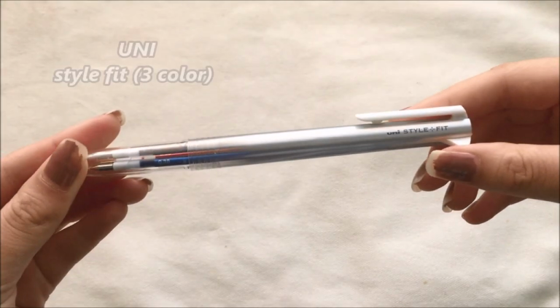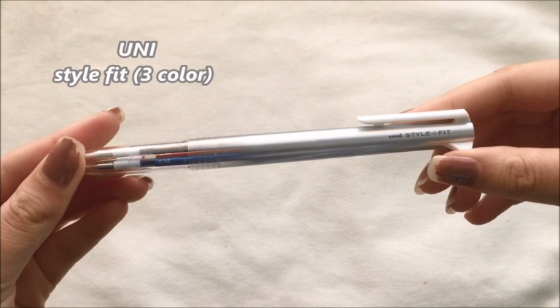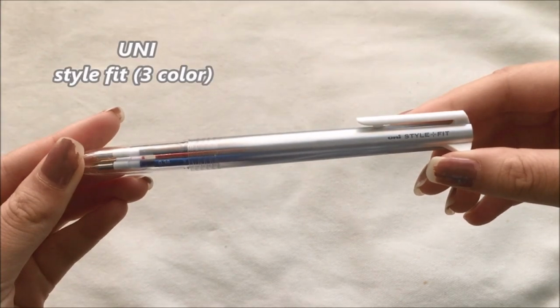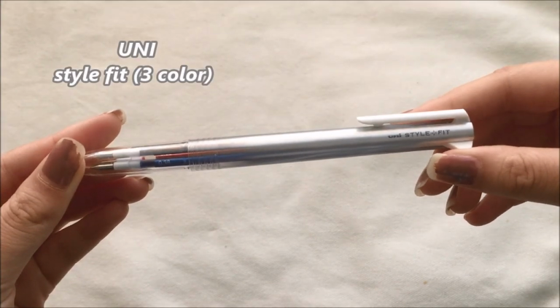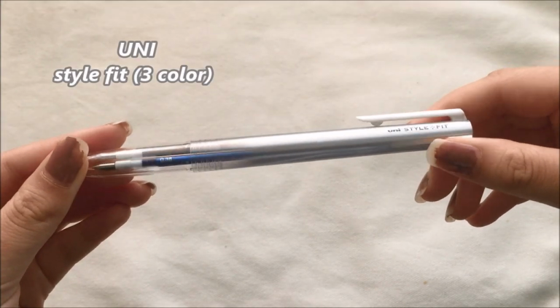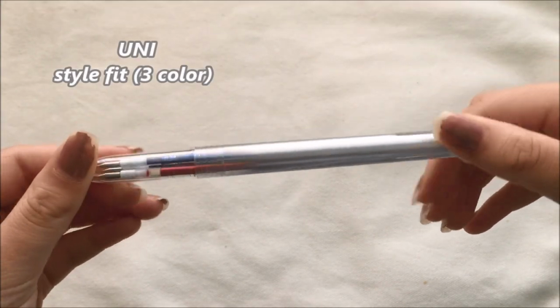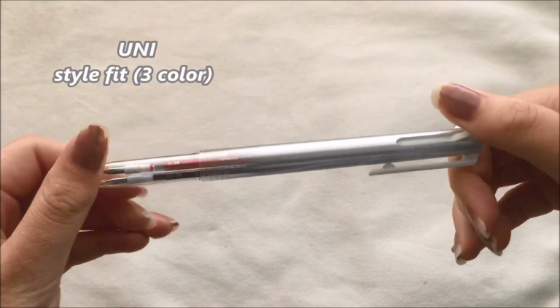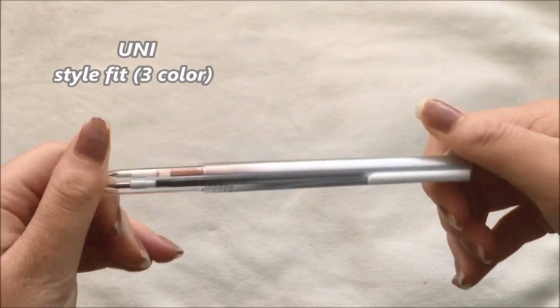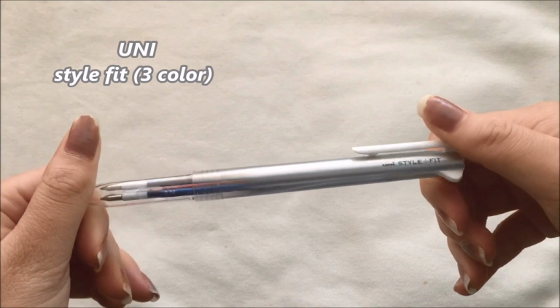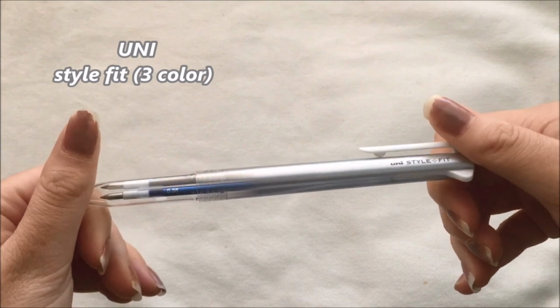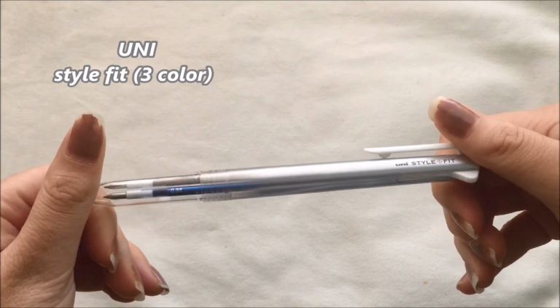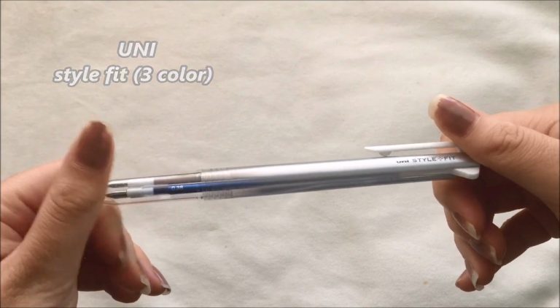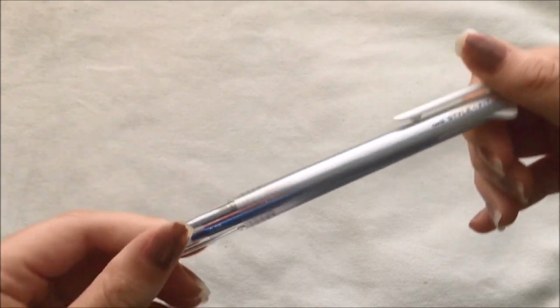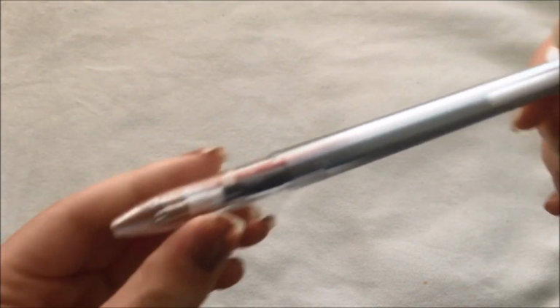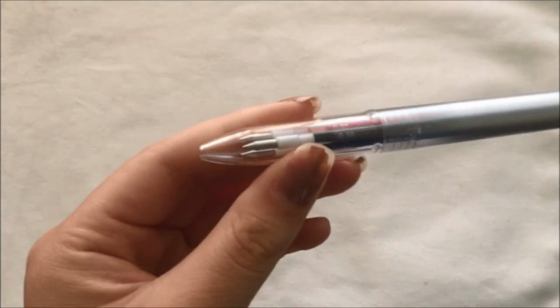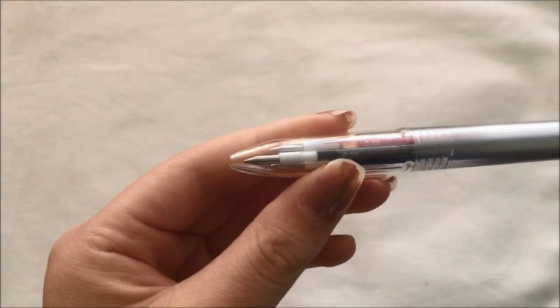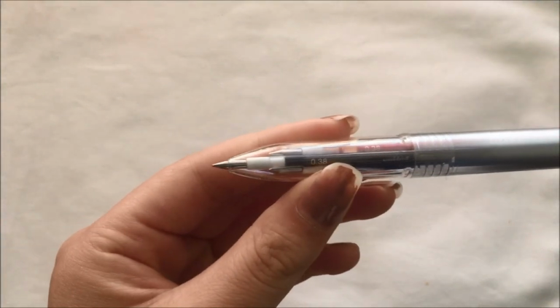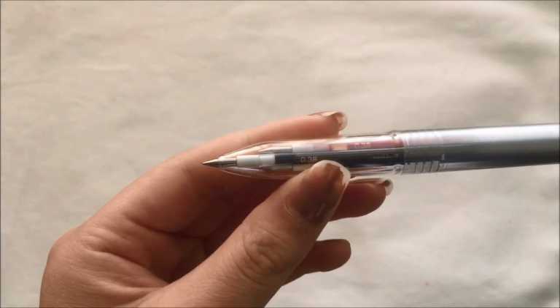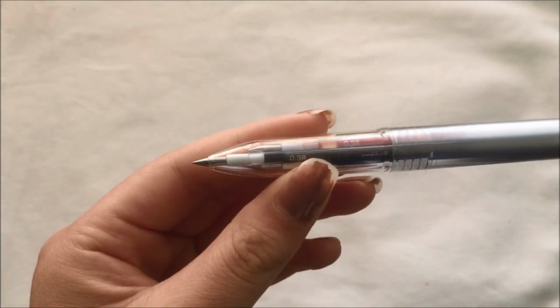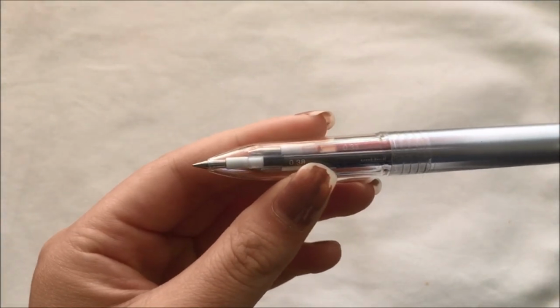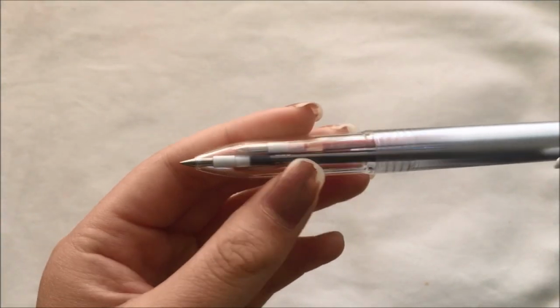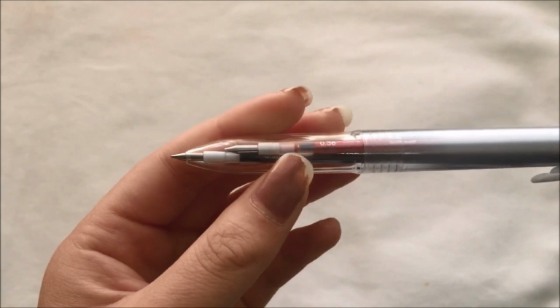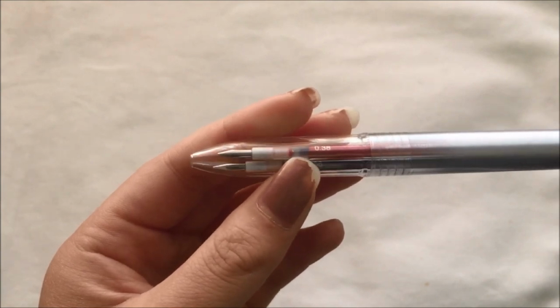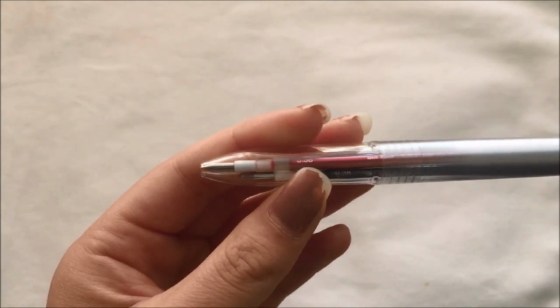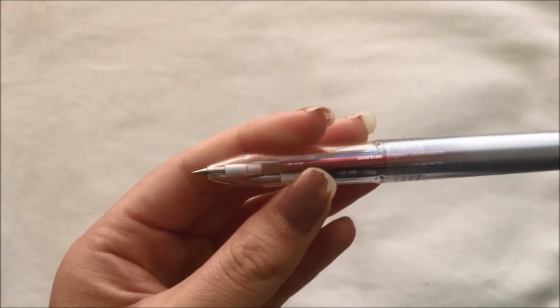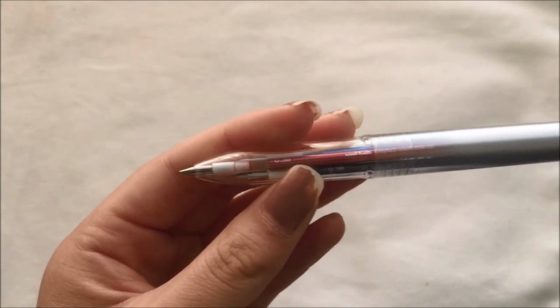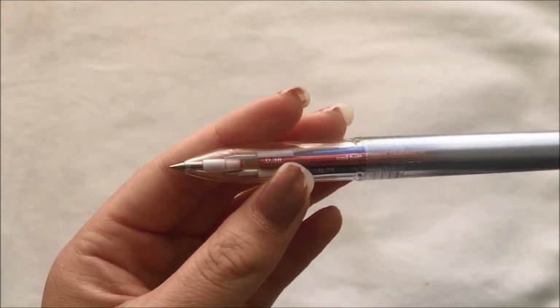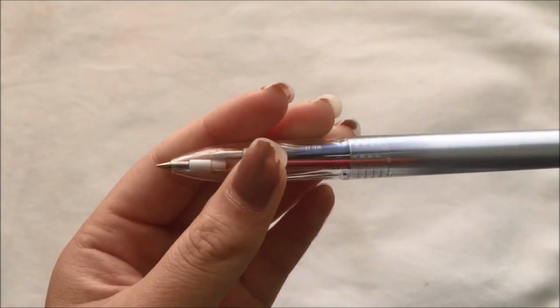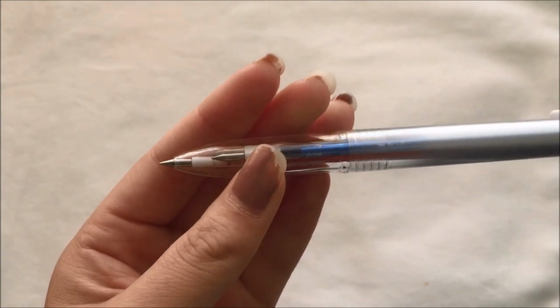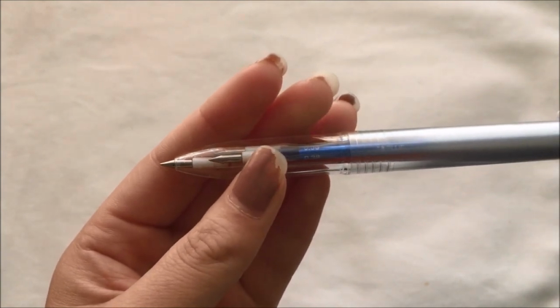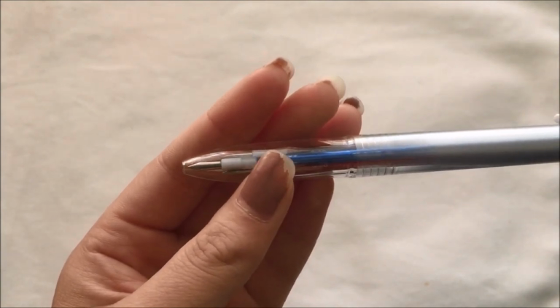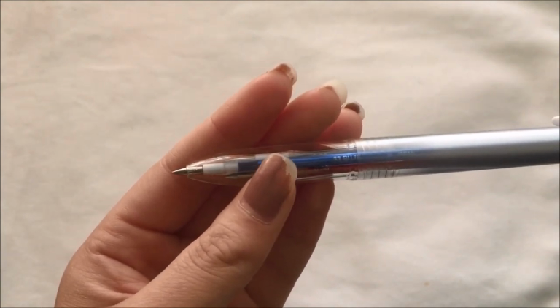First we have the Uni Style Fit in the three-color version. I actually like this because it's really customizable — you can choose what type of refills you want and how thick you want the pen size to be. For mine, I chose for all of them to be 0.38.